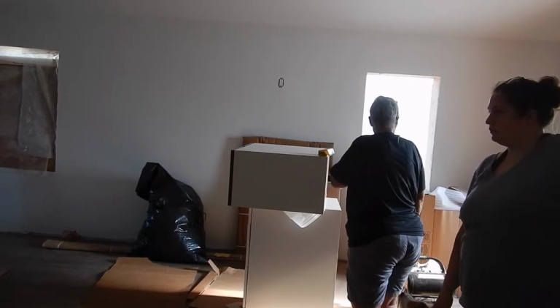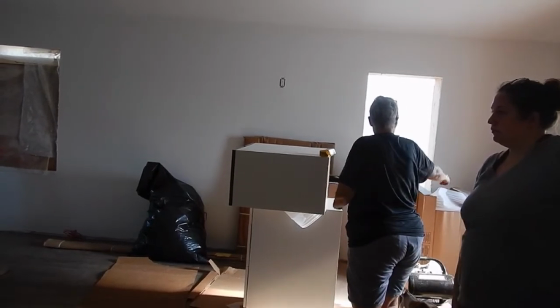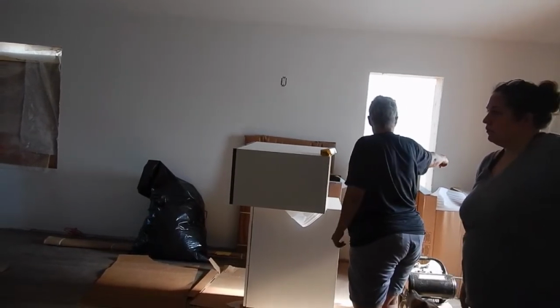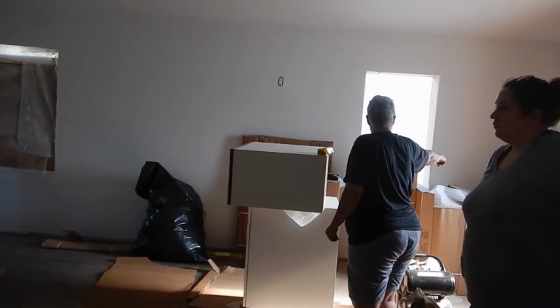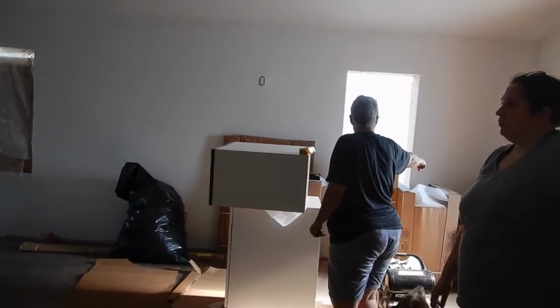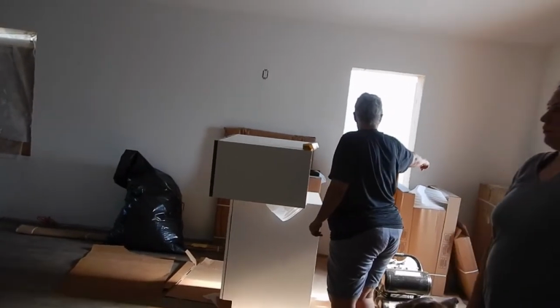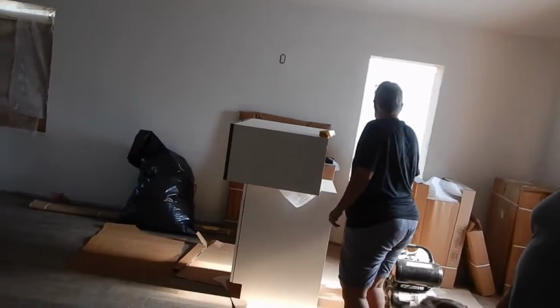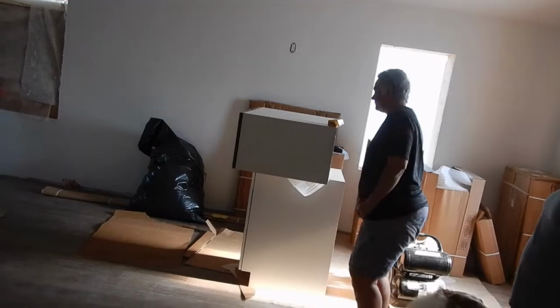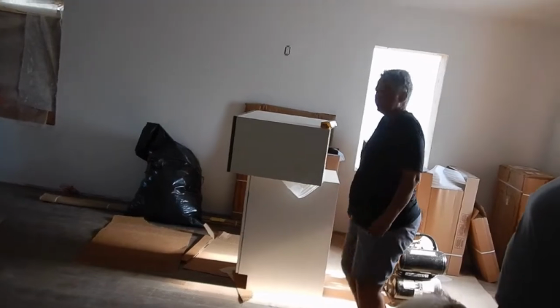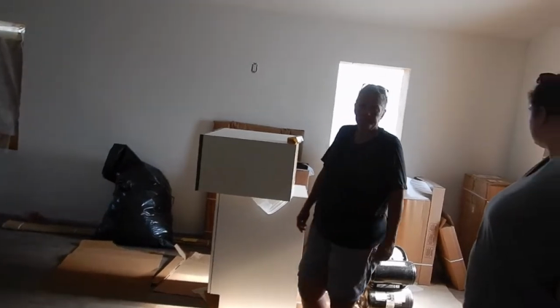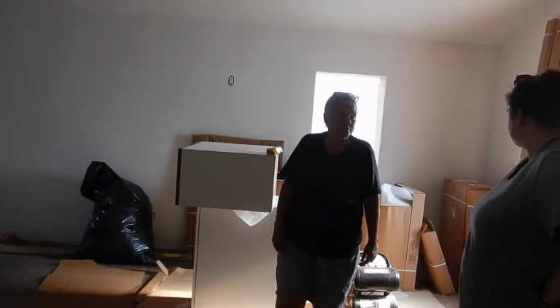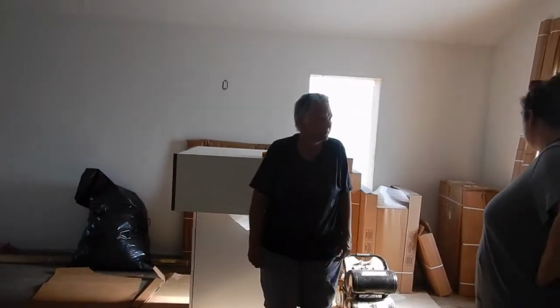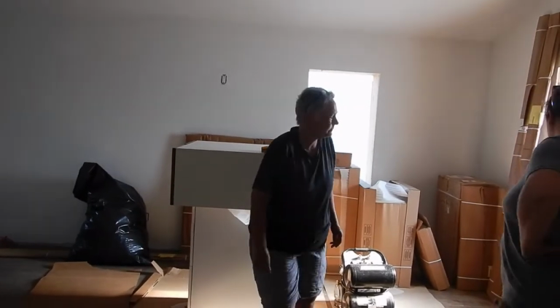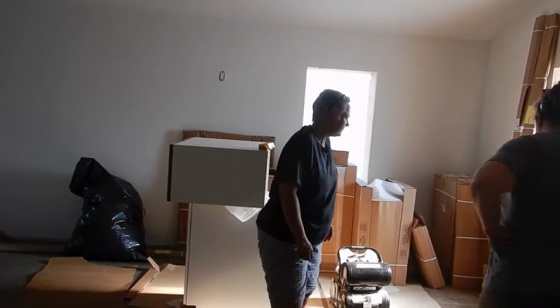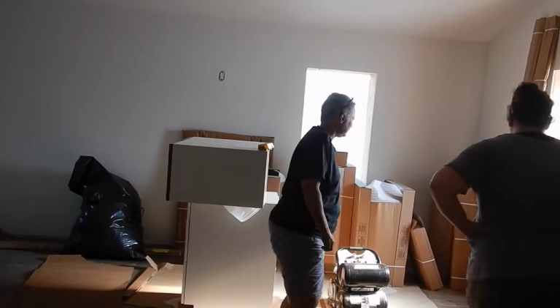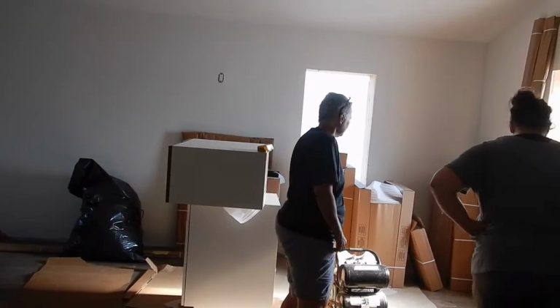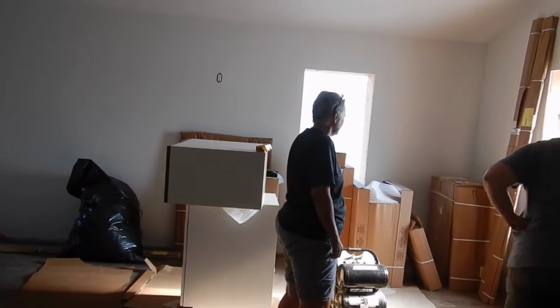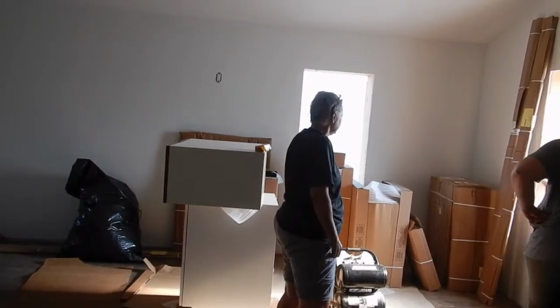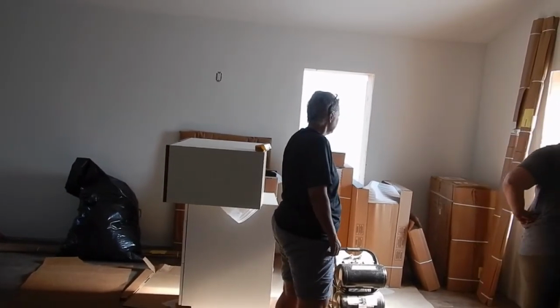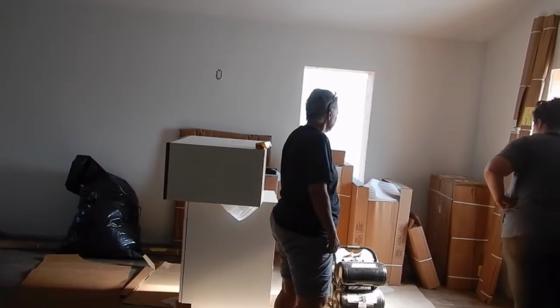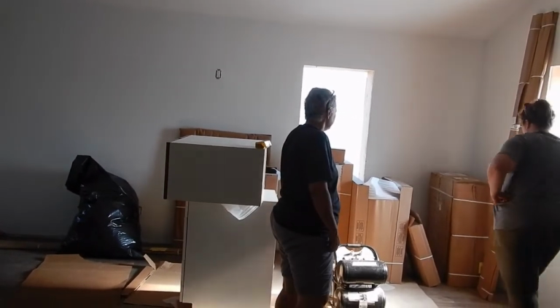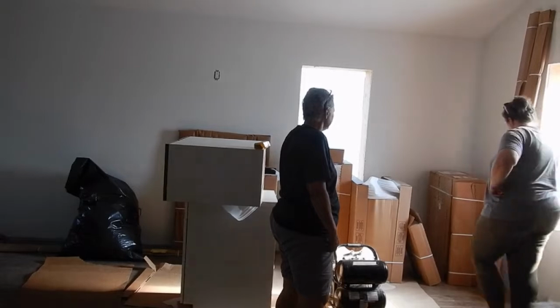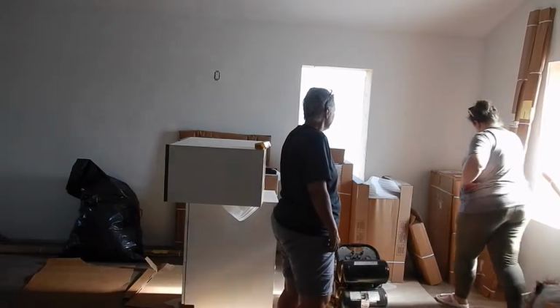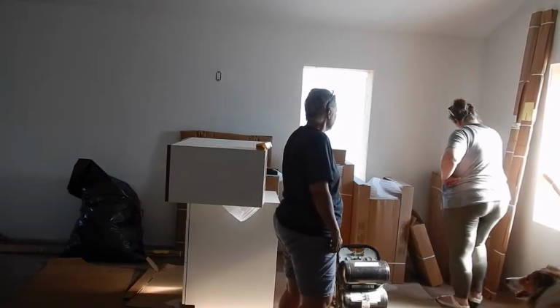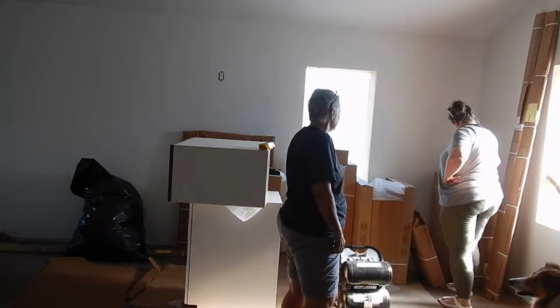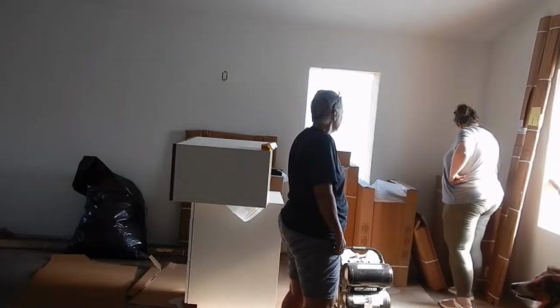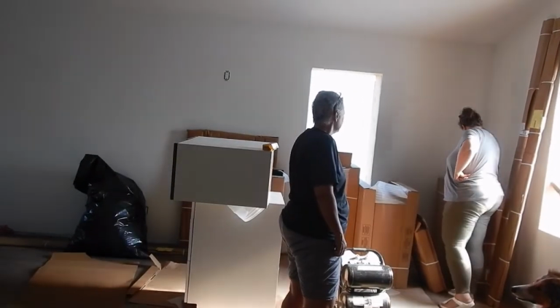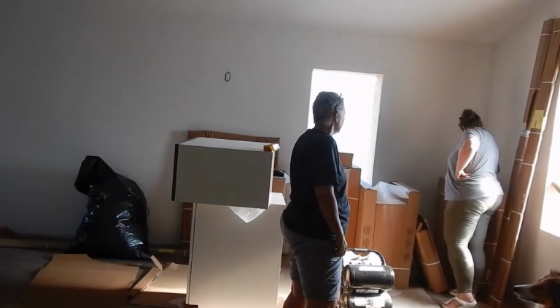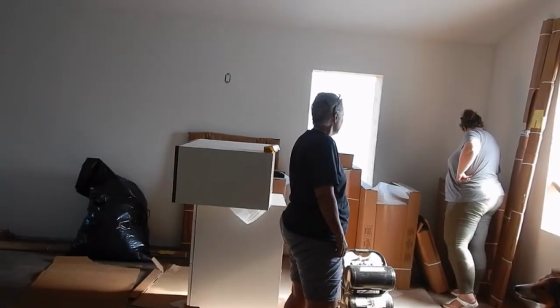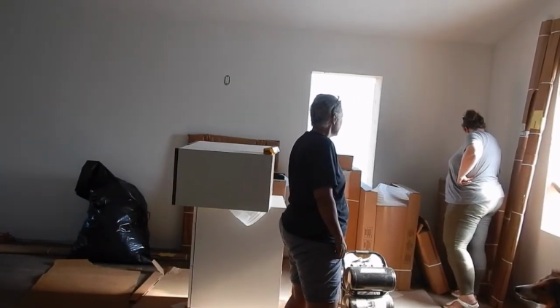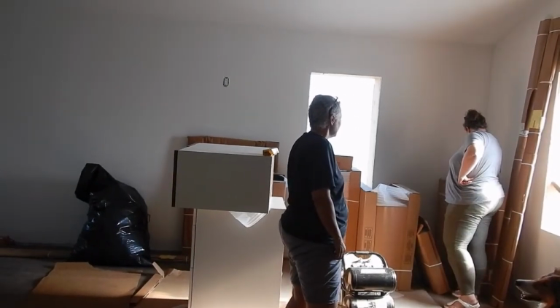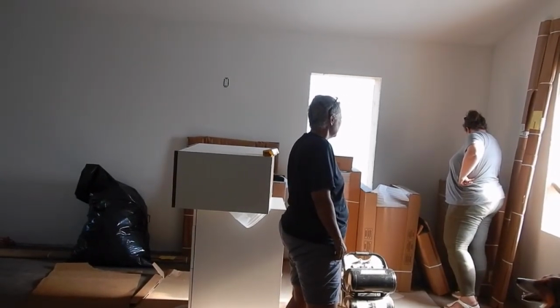And there's our sink in the corner. Yeah, yep. Sinks are expensive.